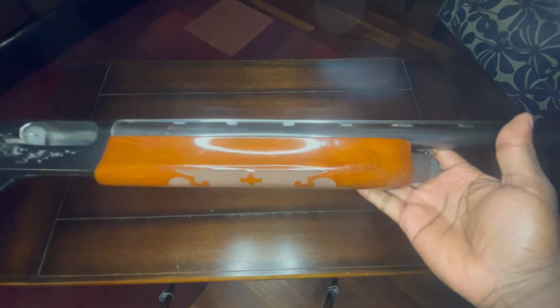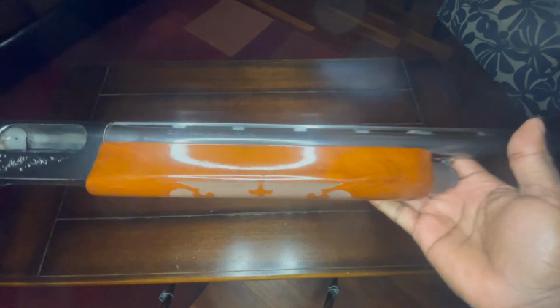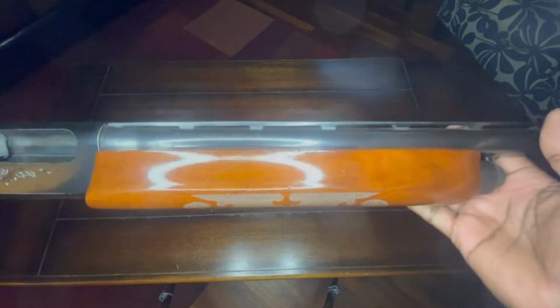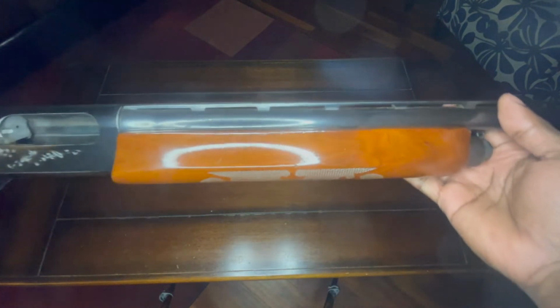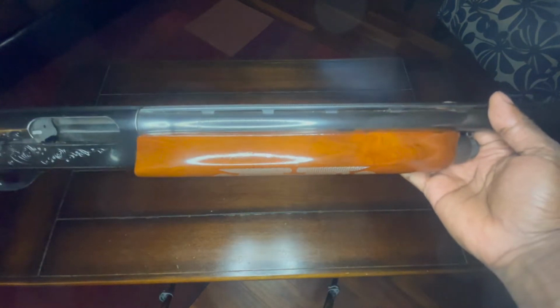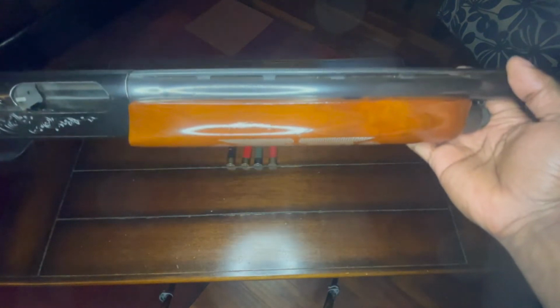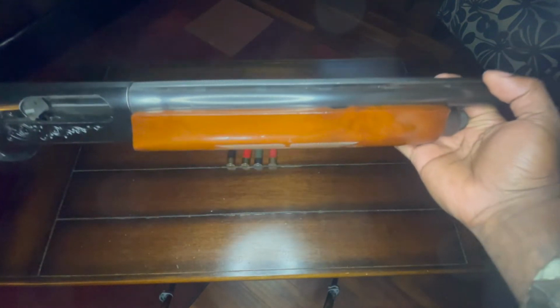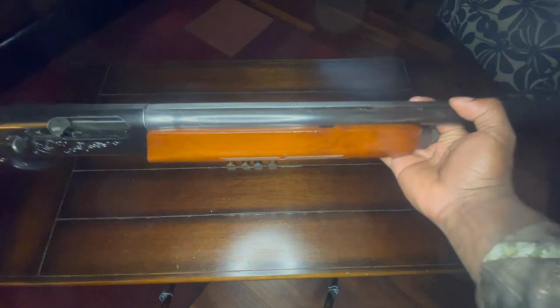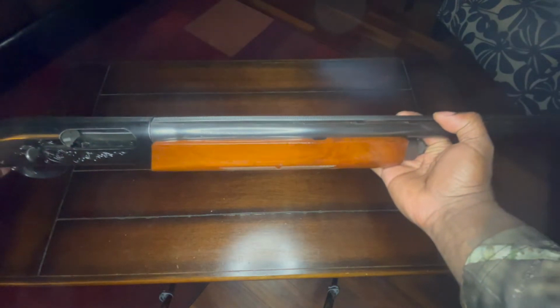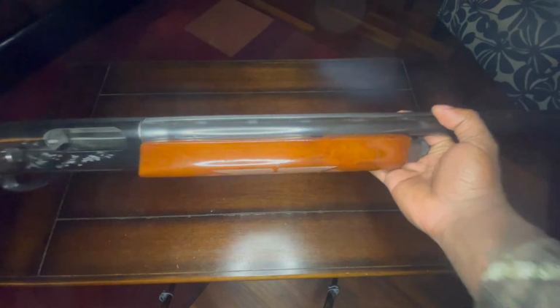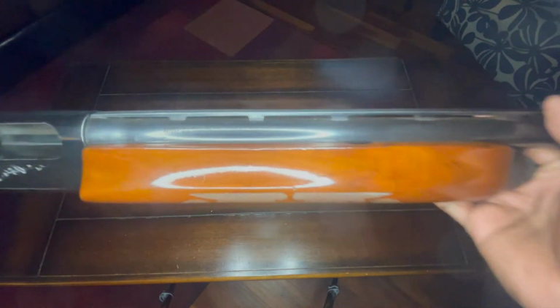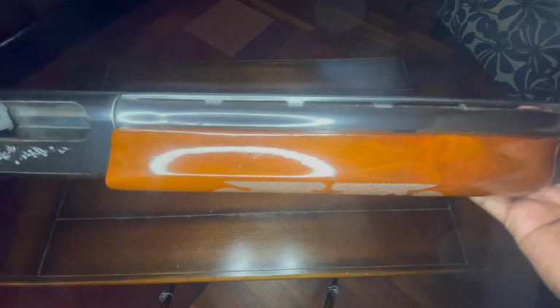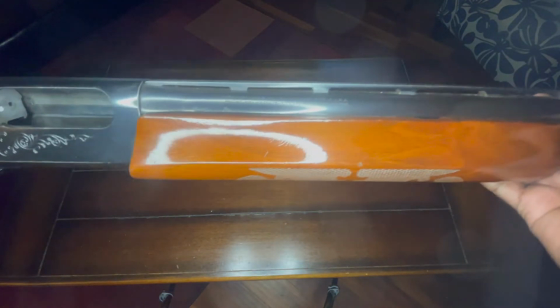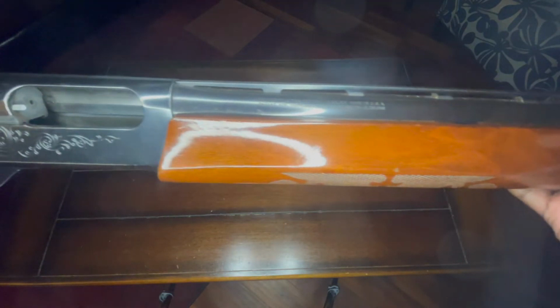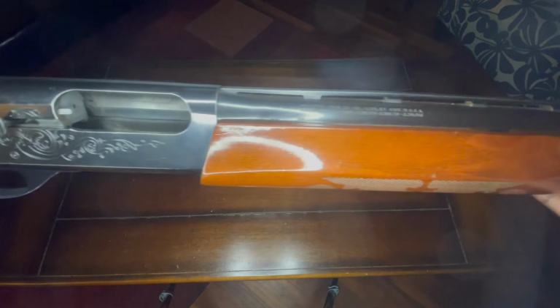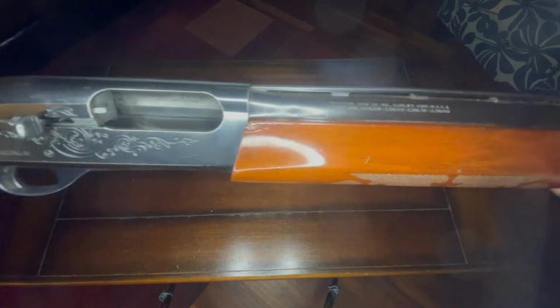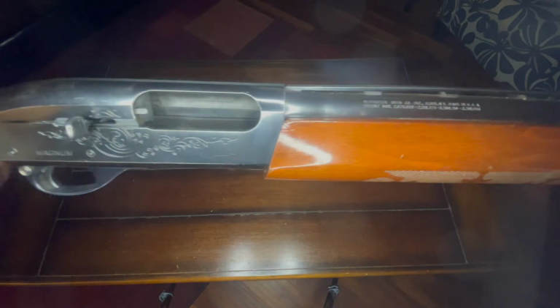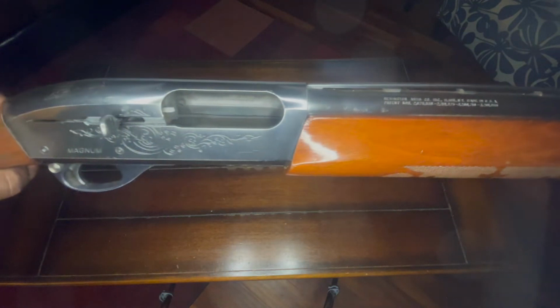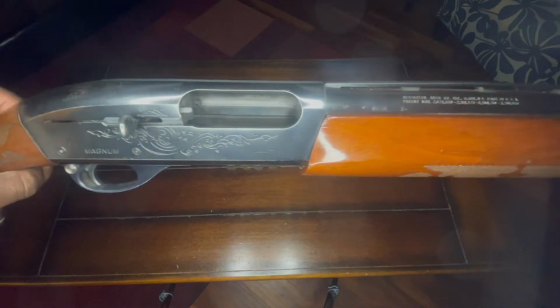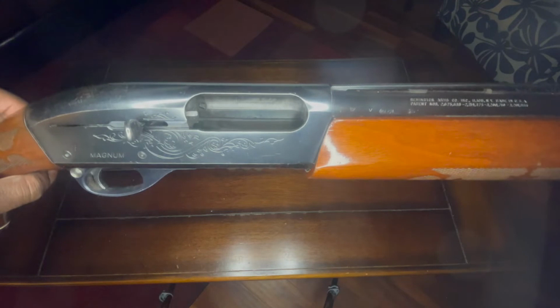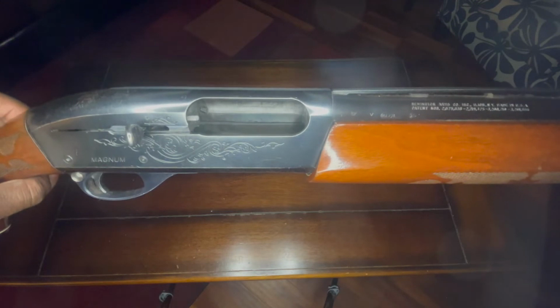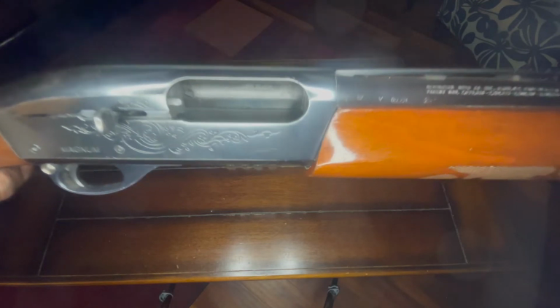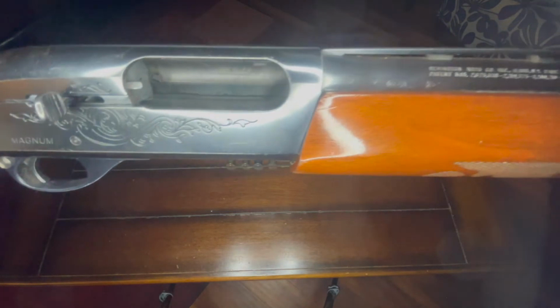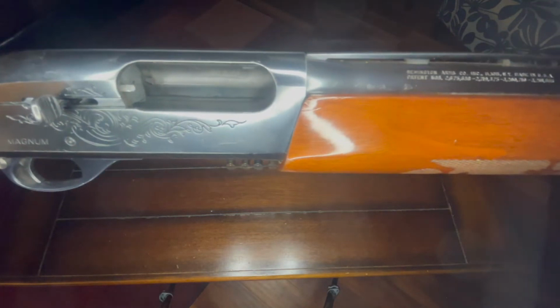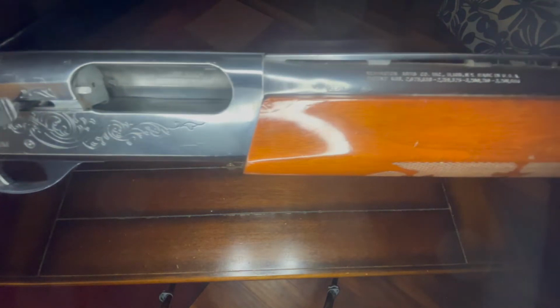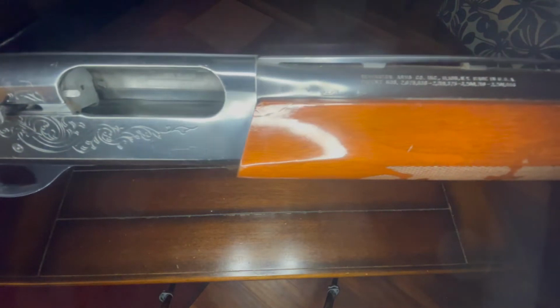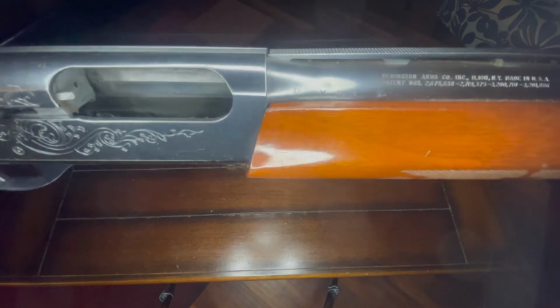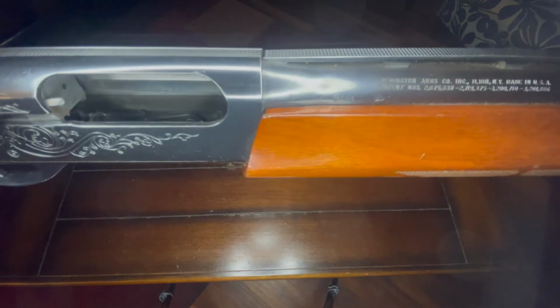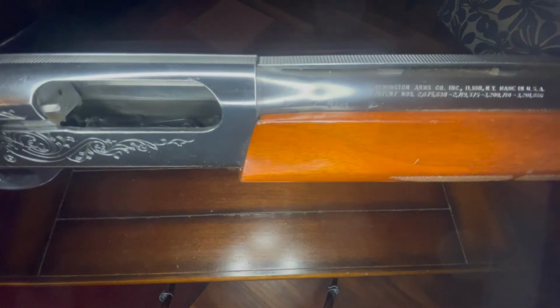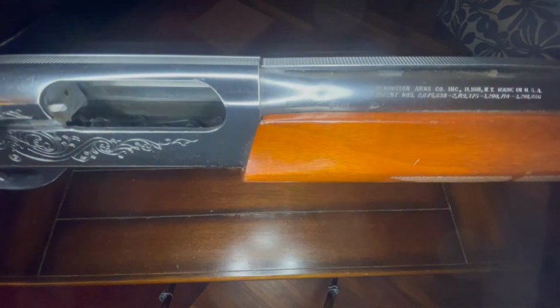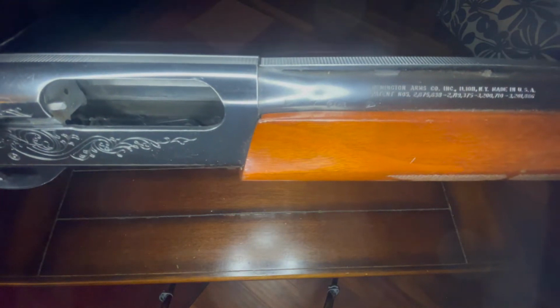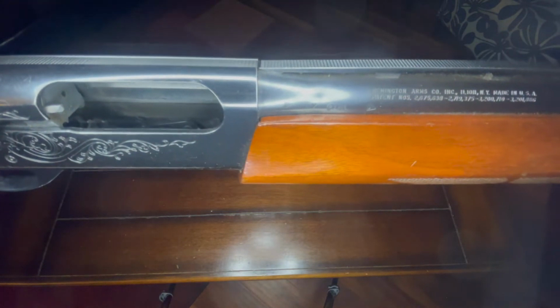On one side of the barrel — I'm trying to get this thing in focus and I really couldn't — but those words right there, they say the manufacturer and maybe where it was manufactured at.